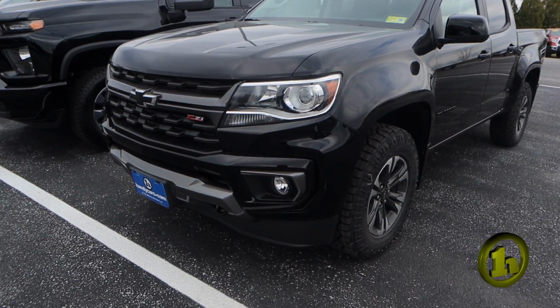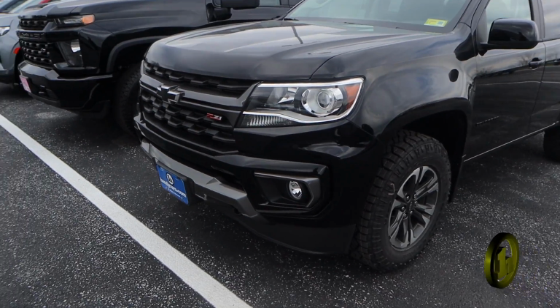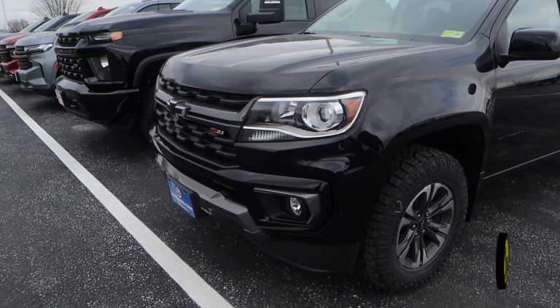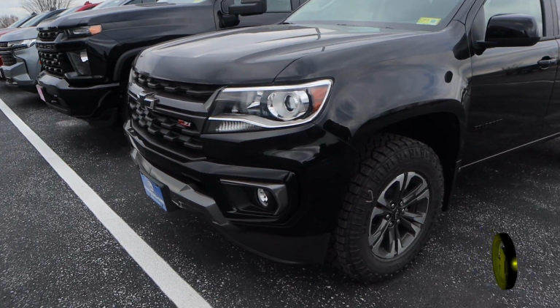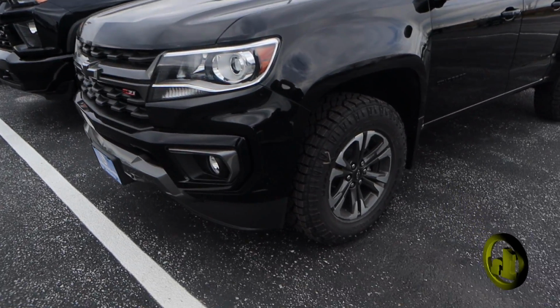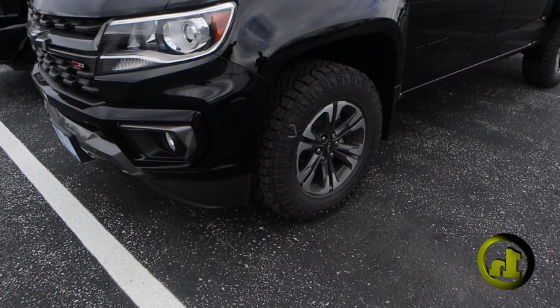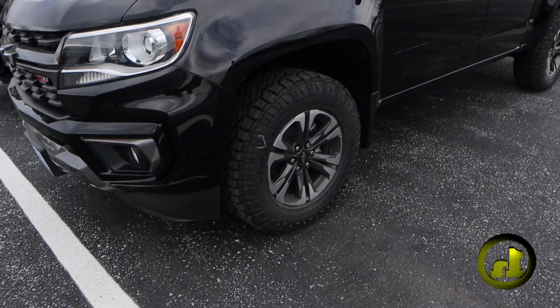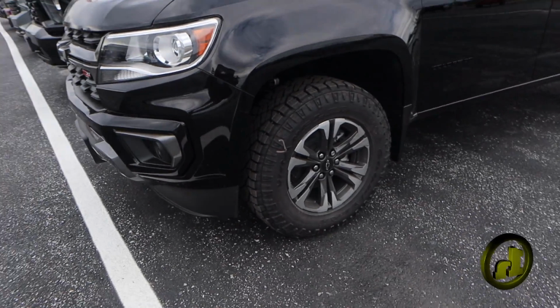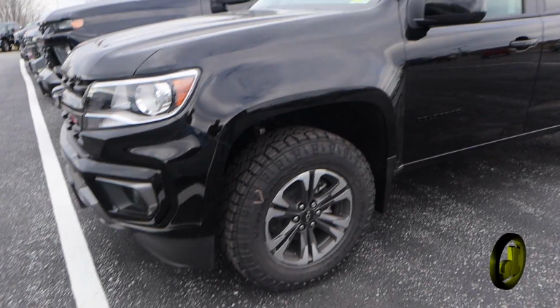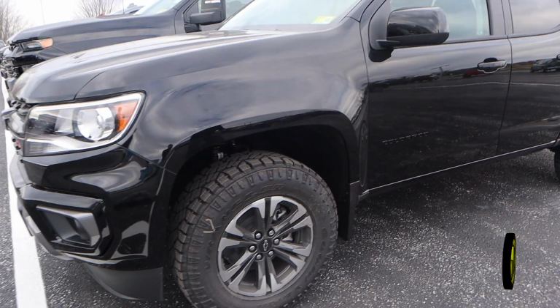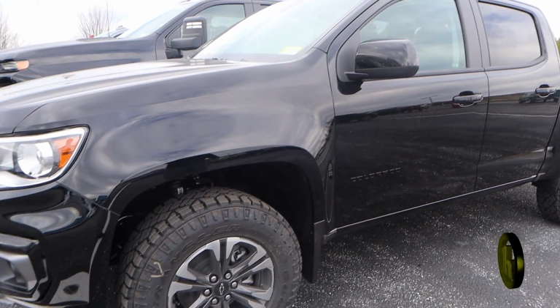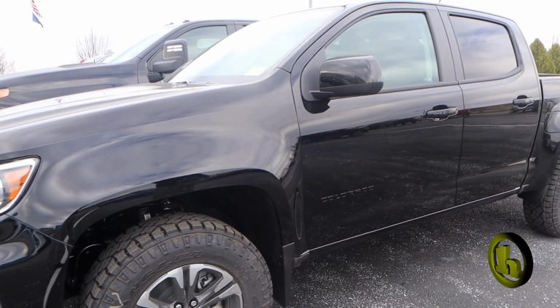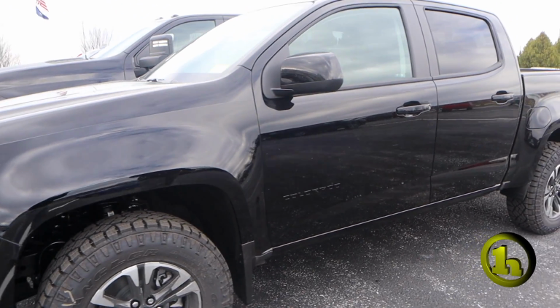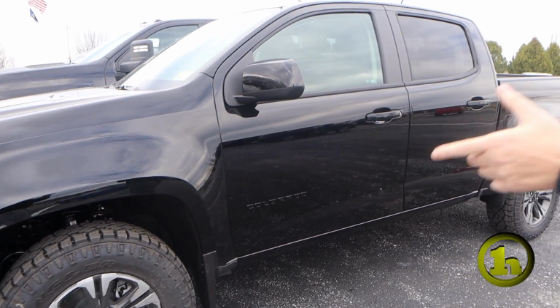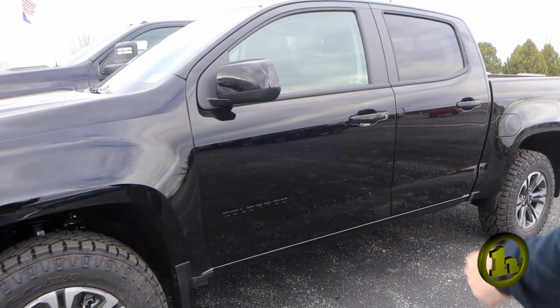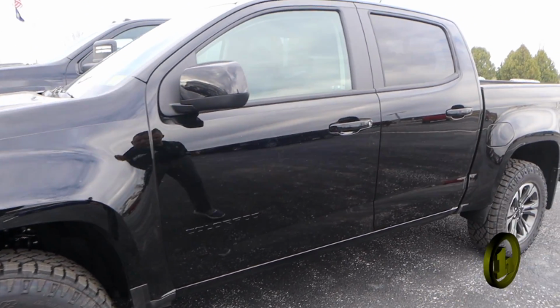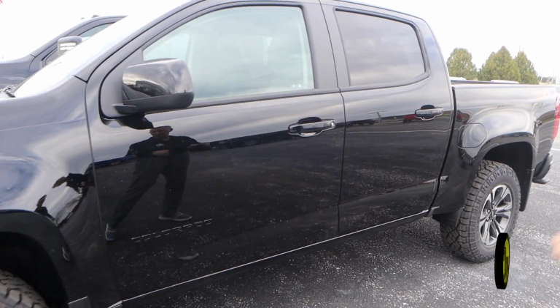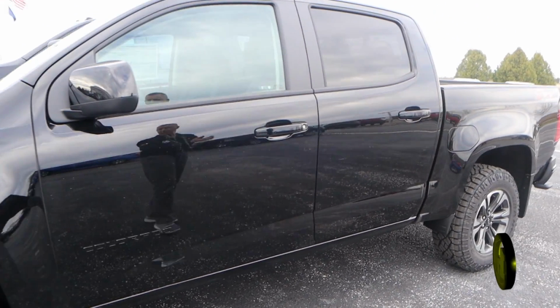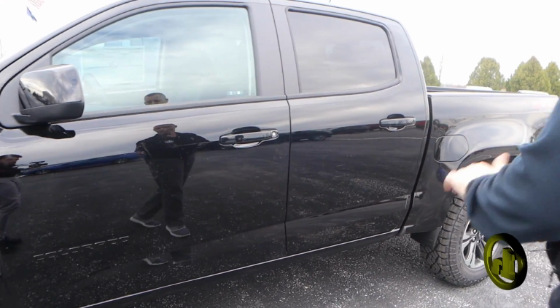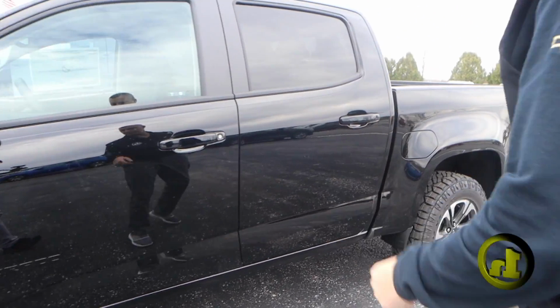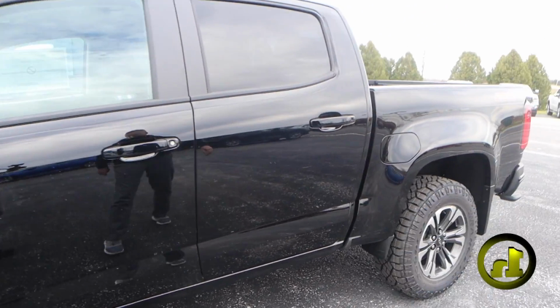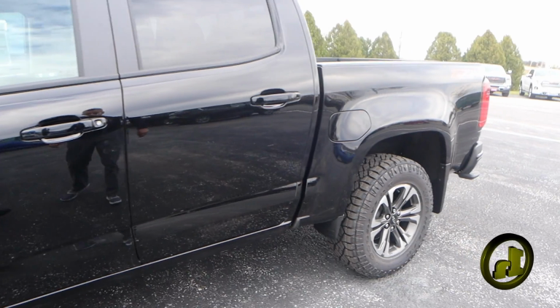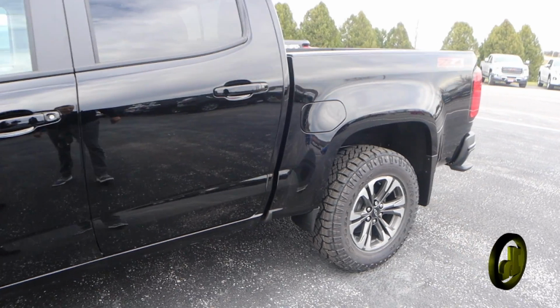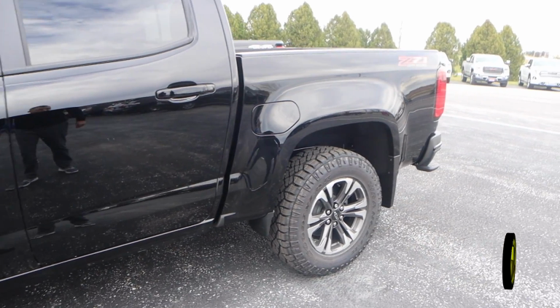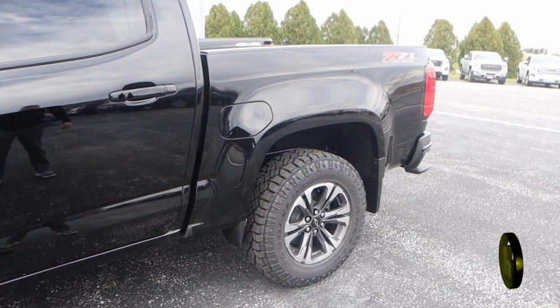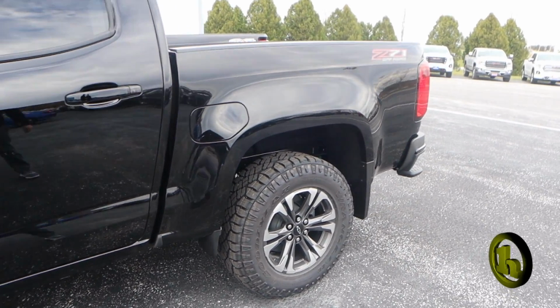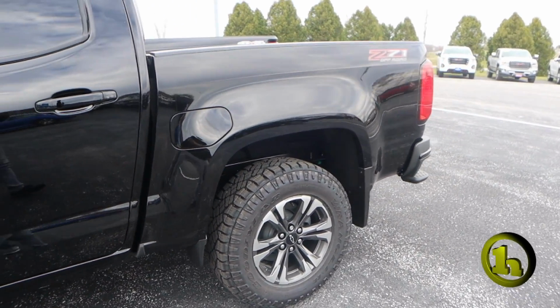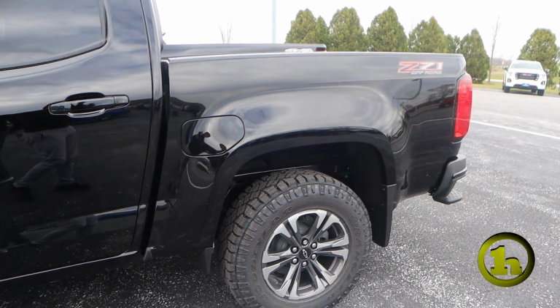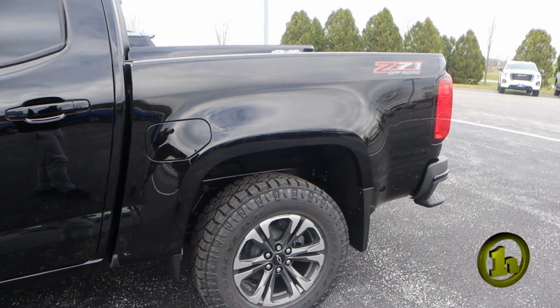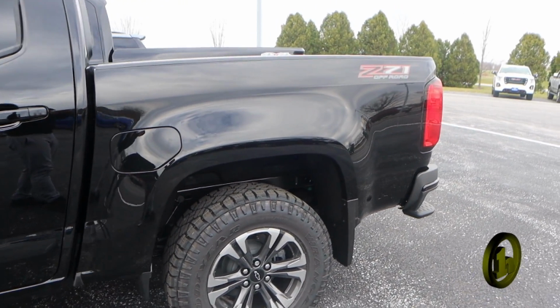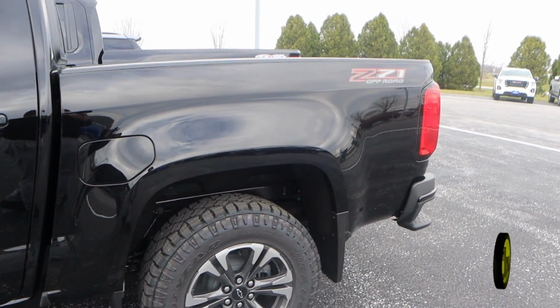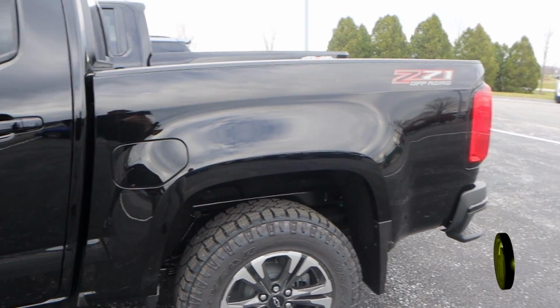It's a Z71 edition. It's got the aggressive tires on it, it's got the nice rims, it's got the black emblem — Colorado emblem on the side.